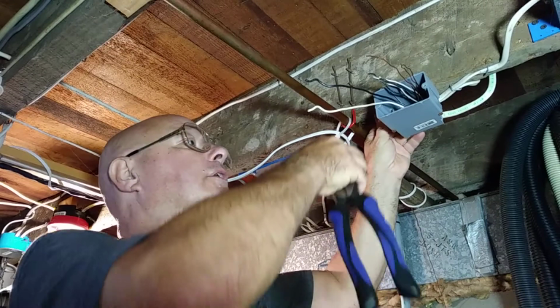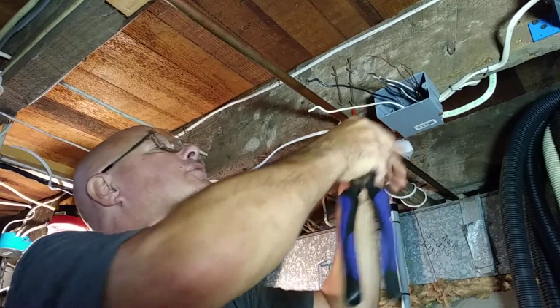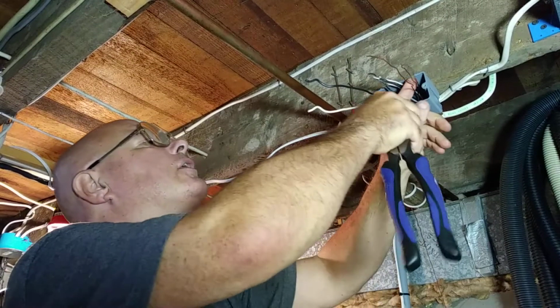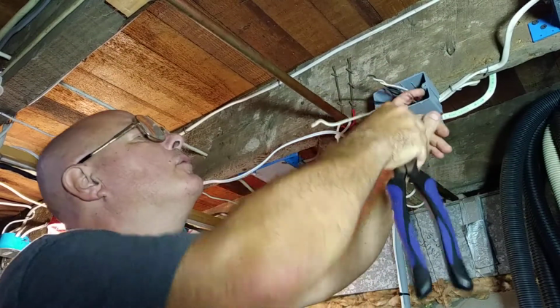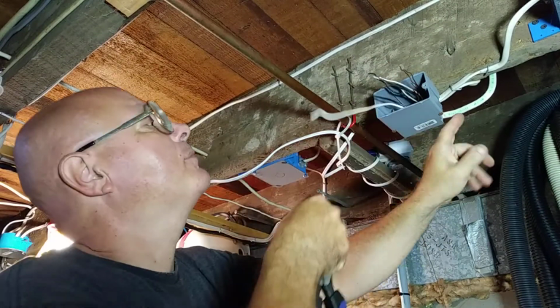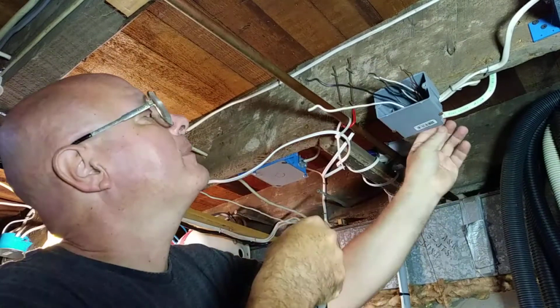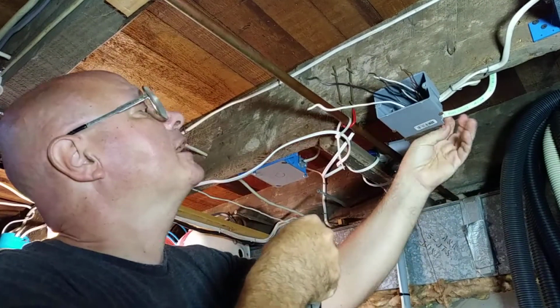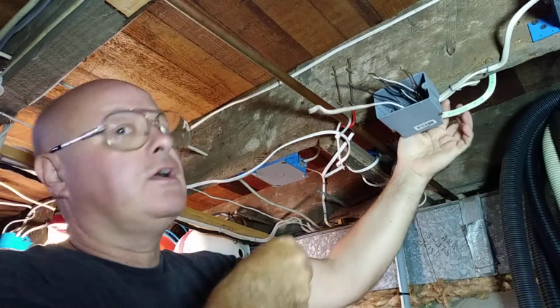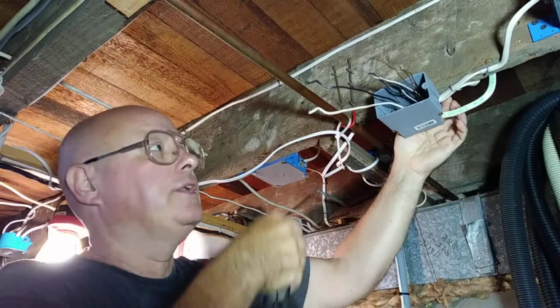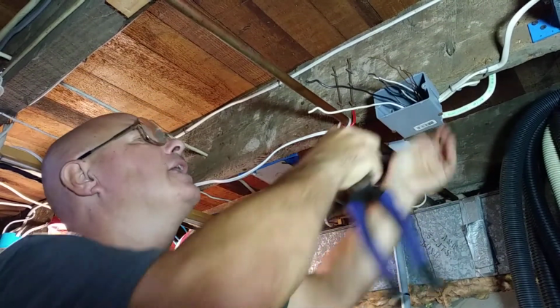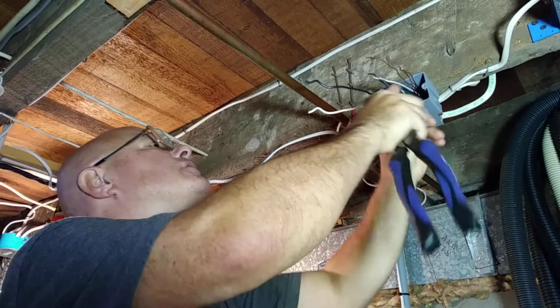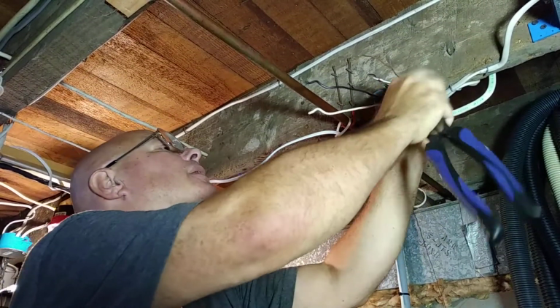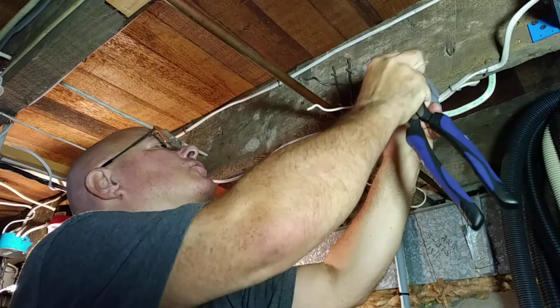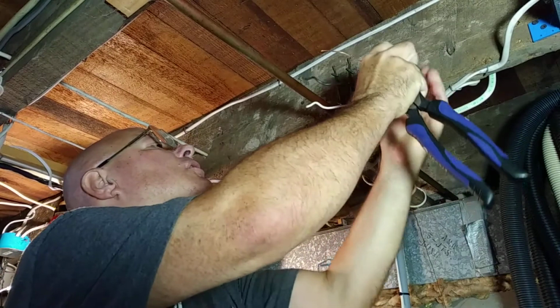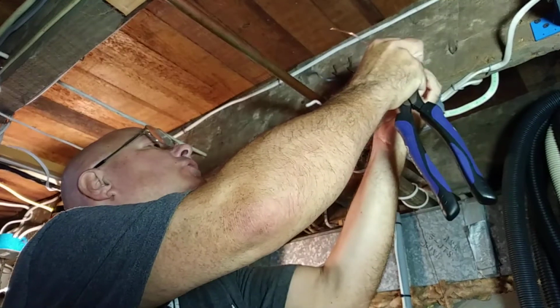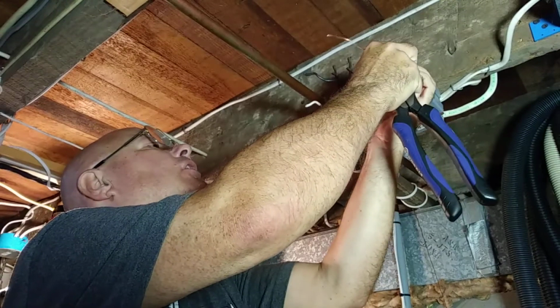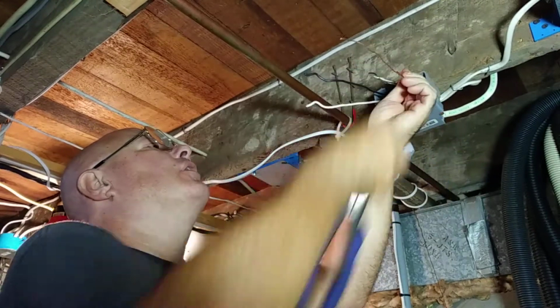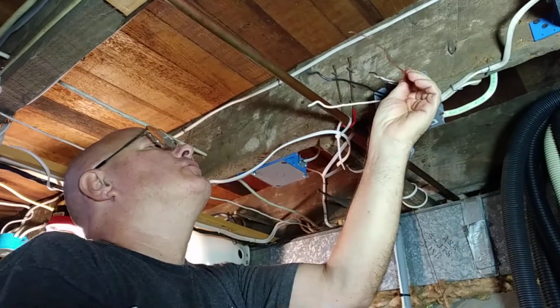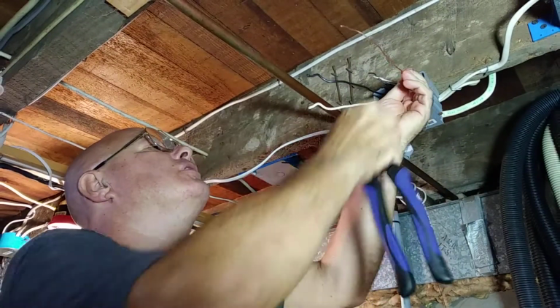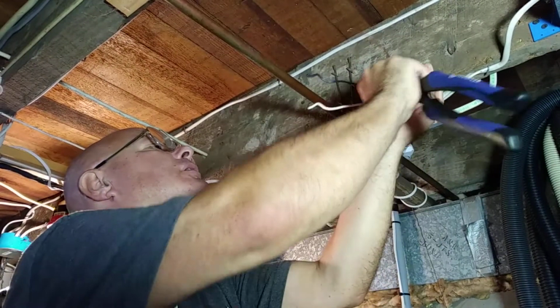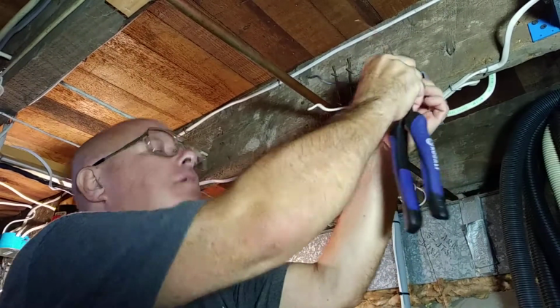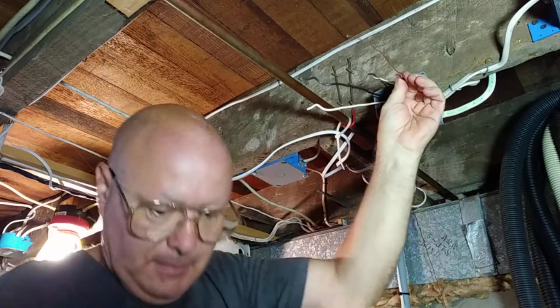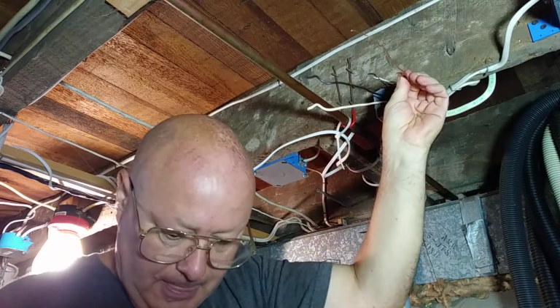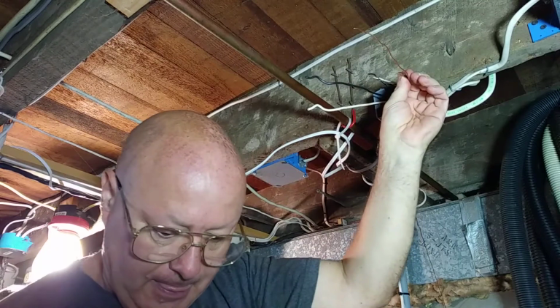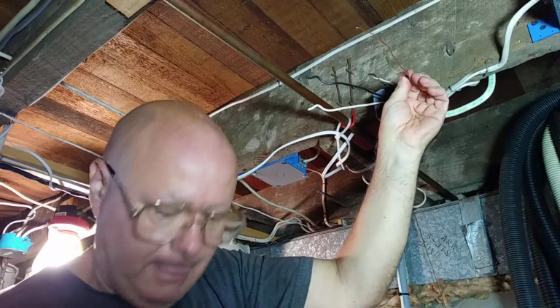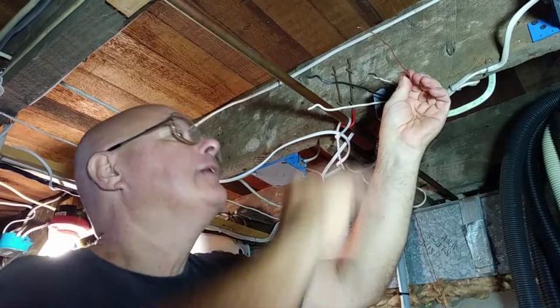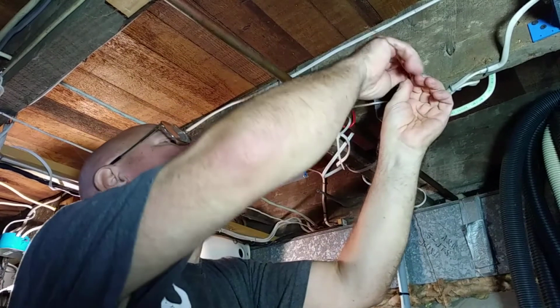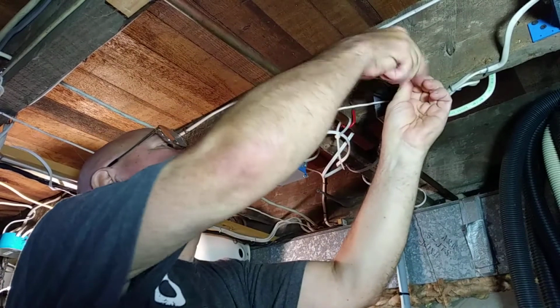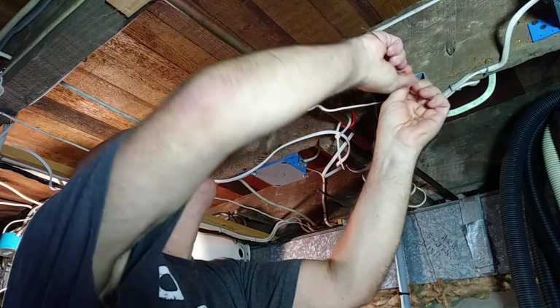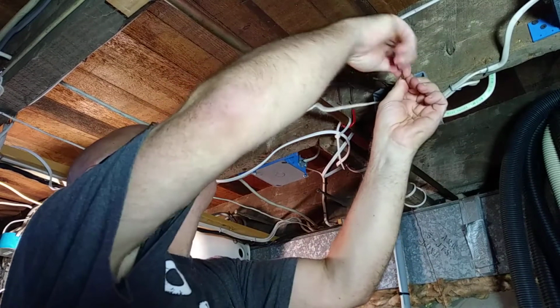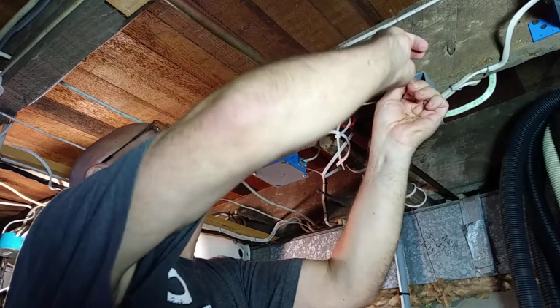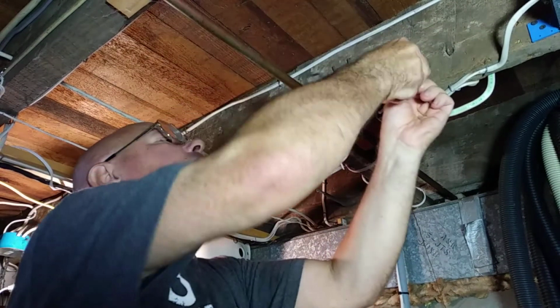We strip our Romex jackets off and bring the wire in about a half of an inch into the box. We'll take all of our ground wires here and I'll start to twist by hand.